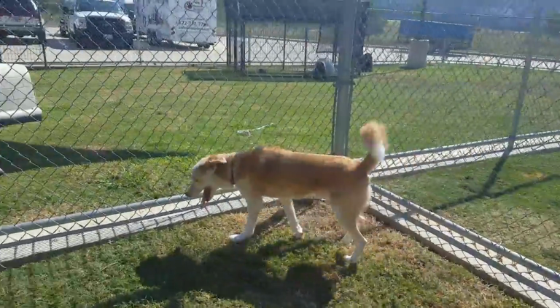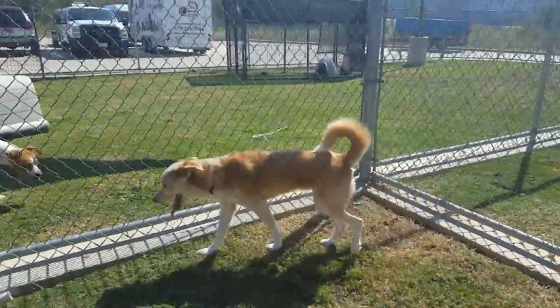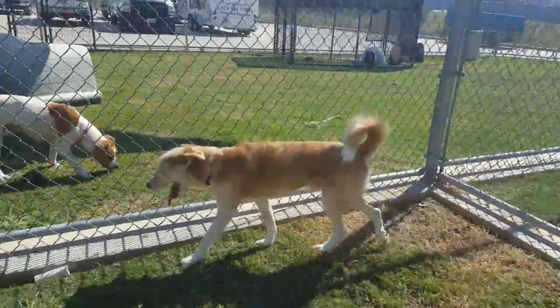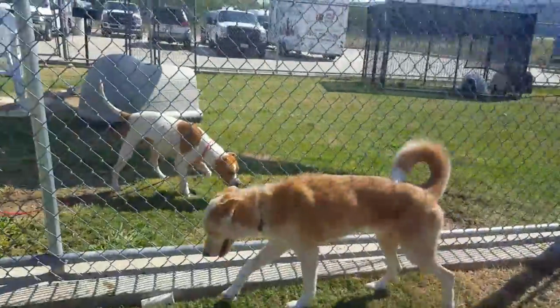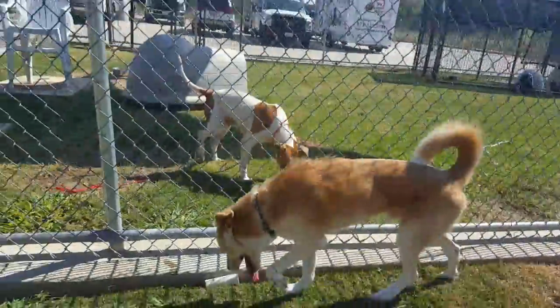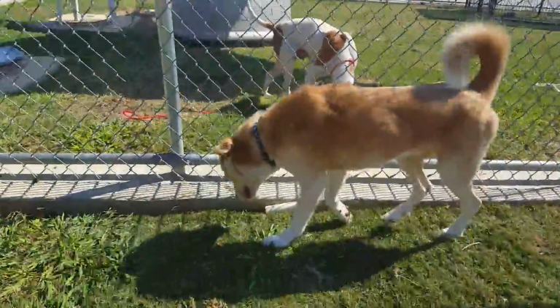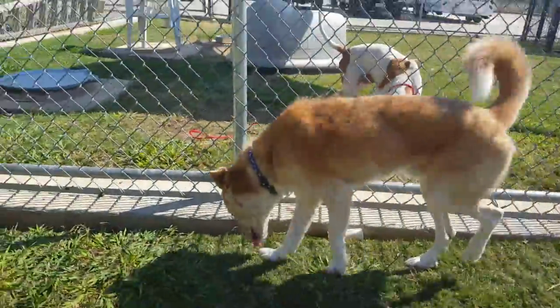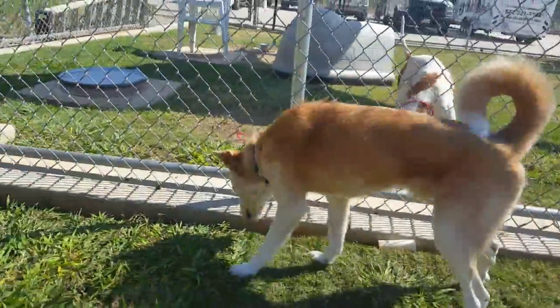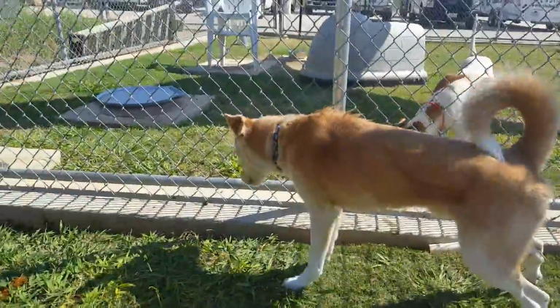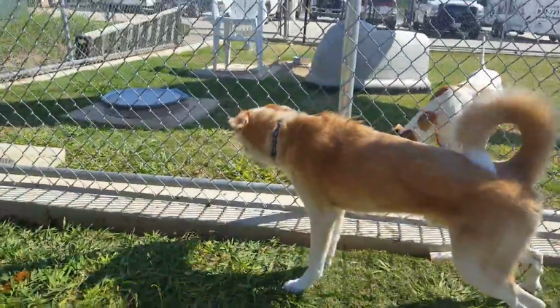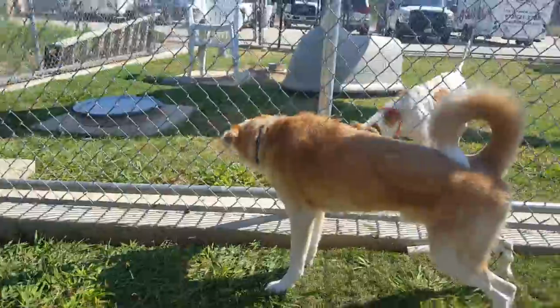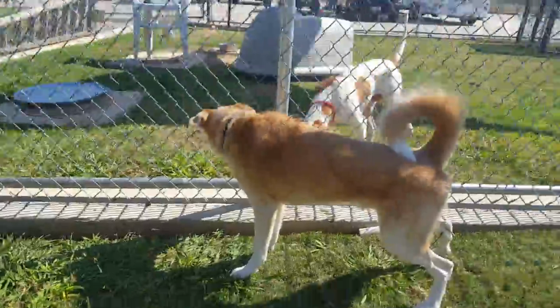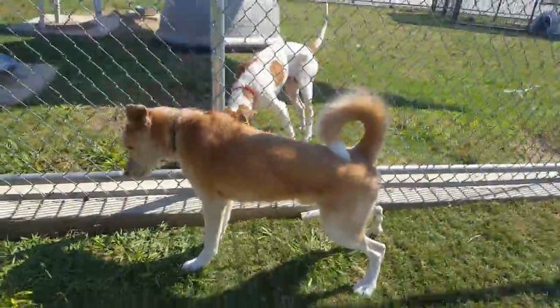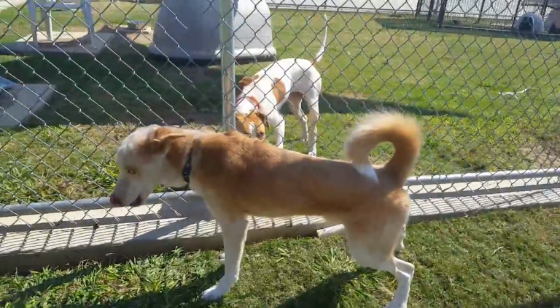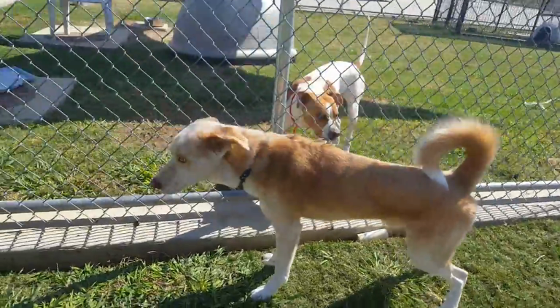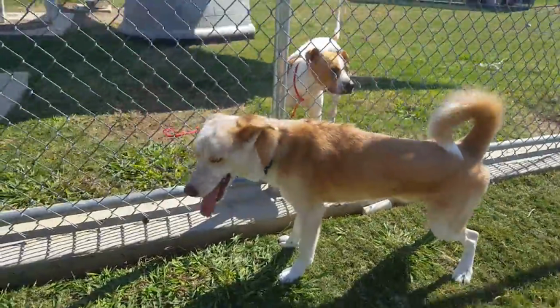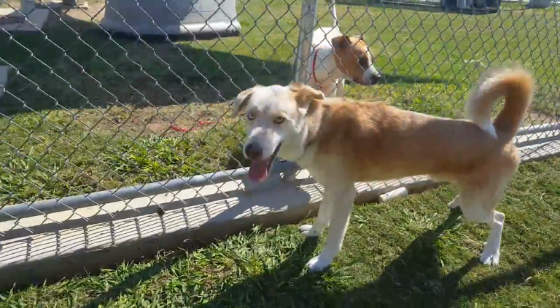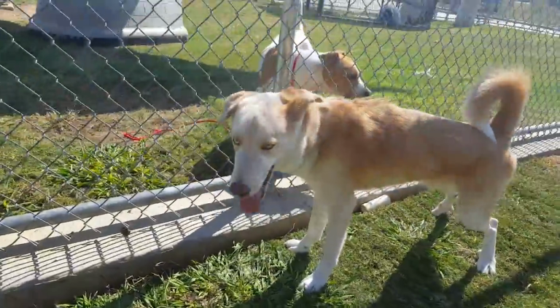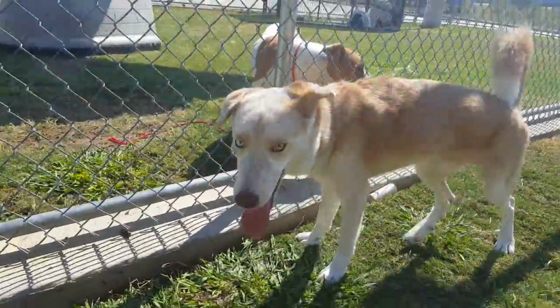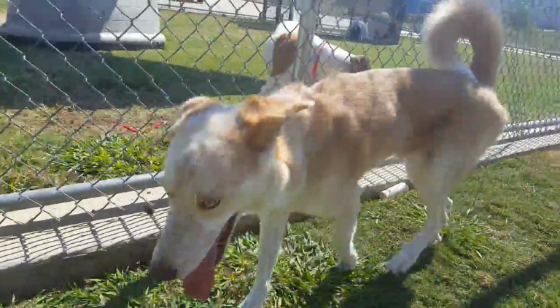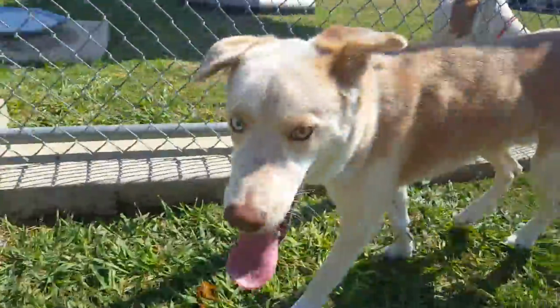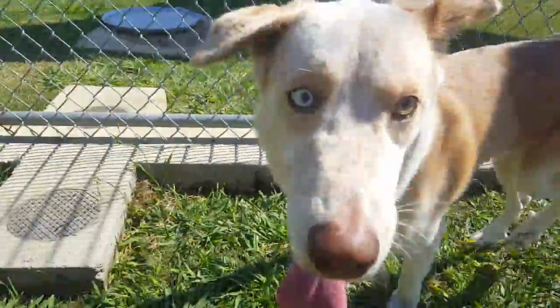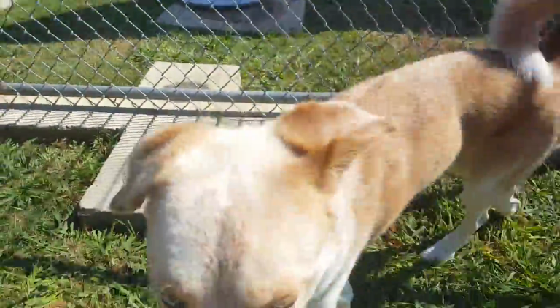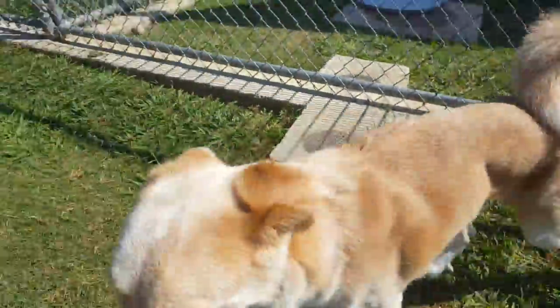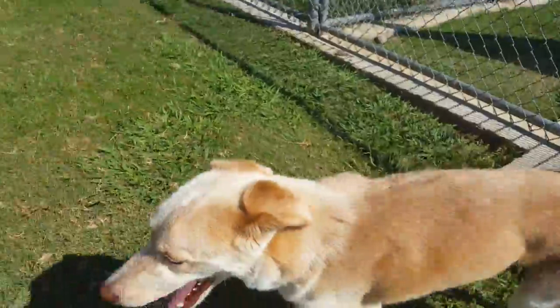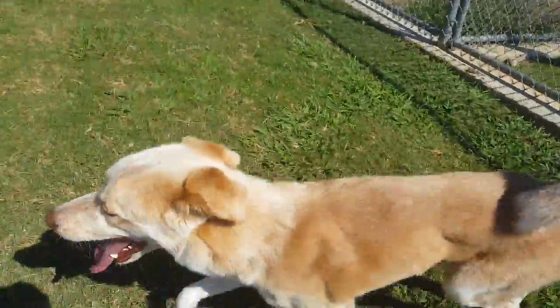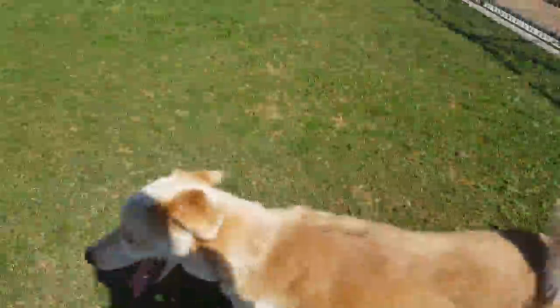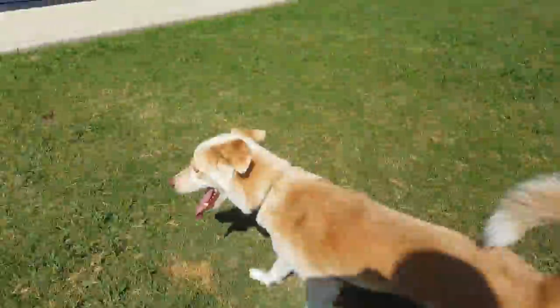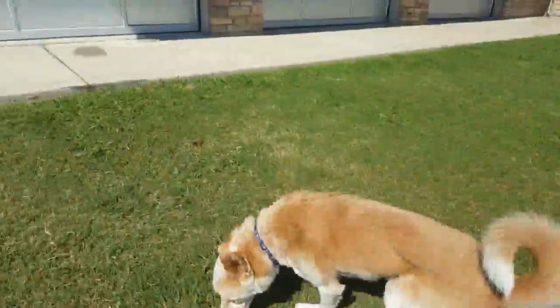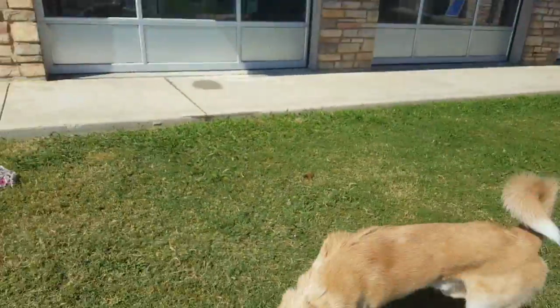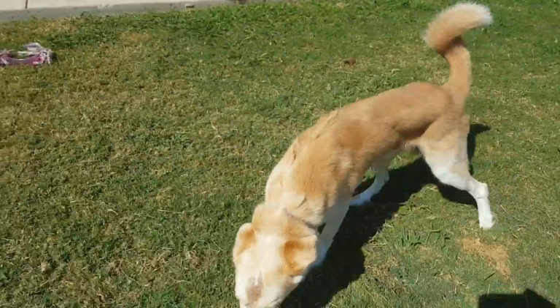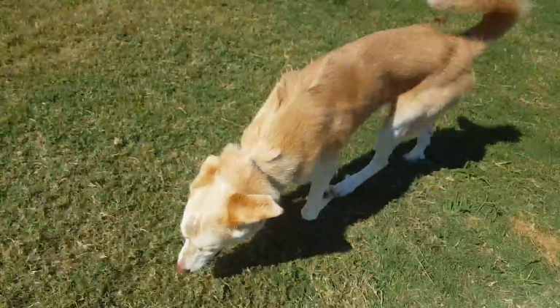If I can get him to look right into the camera — it's hard with it being so bright out — he has two different color eyes. One that's ice blue and one that is sort of a greenish amber colored.